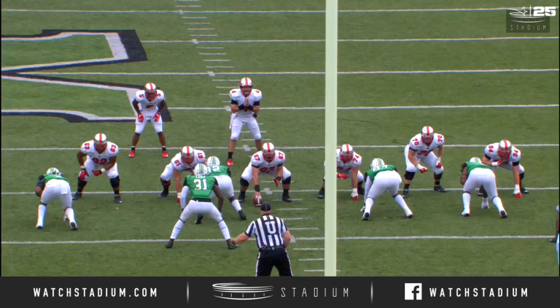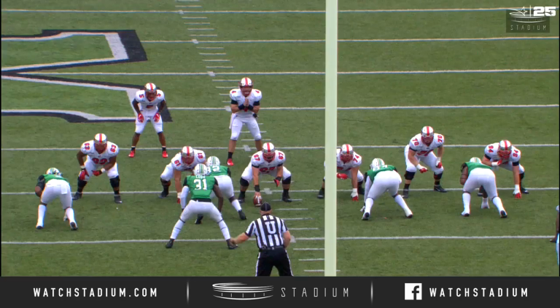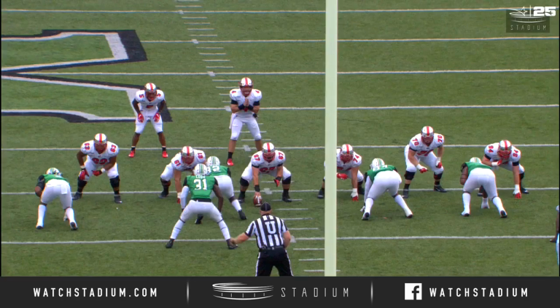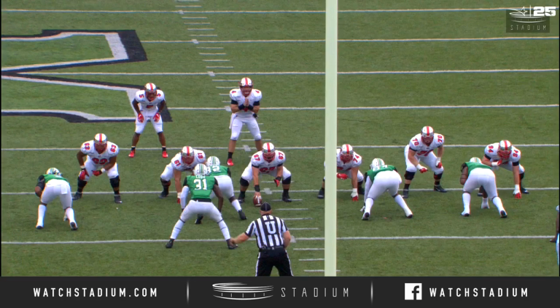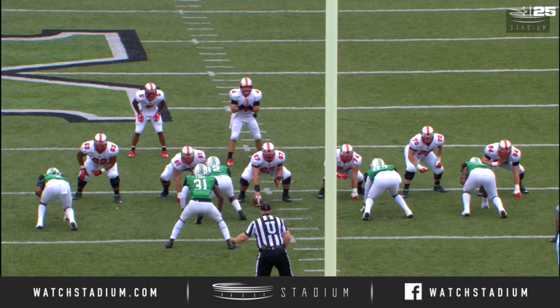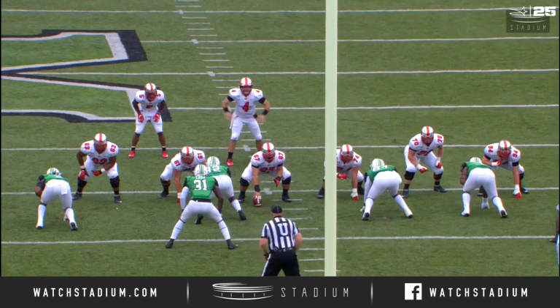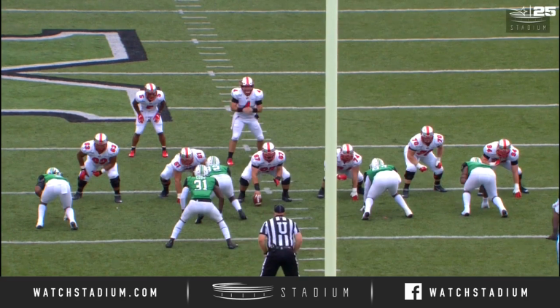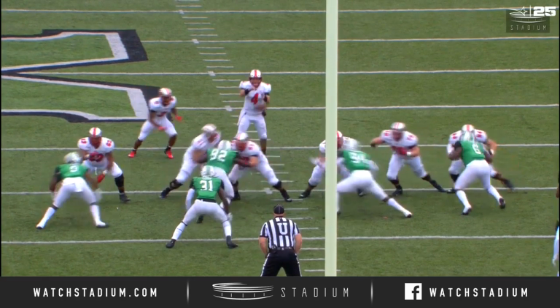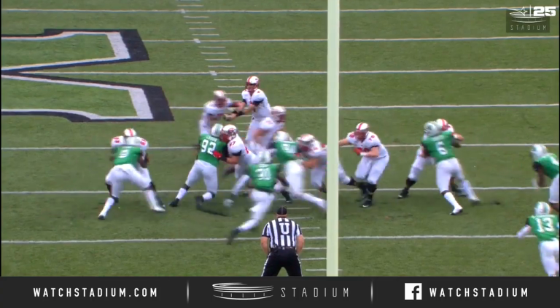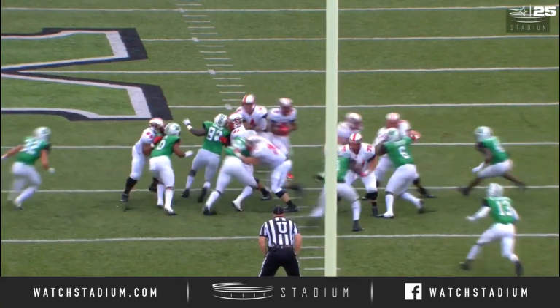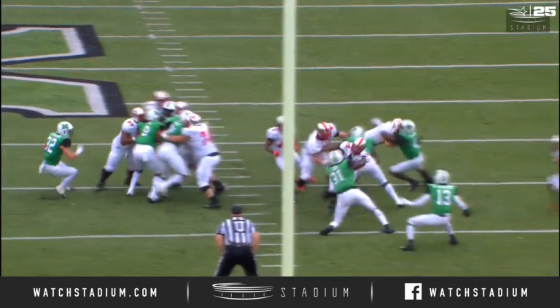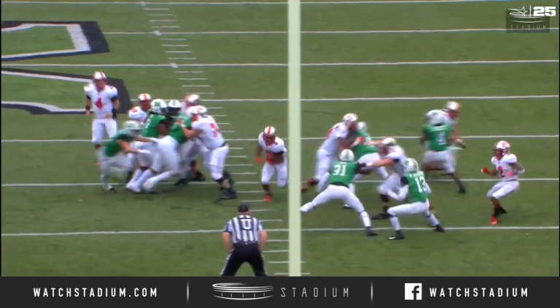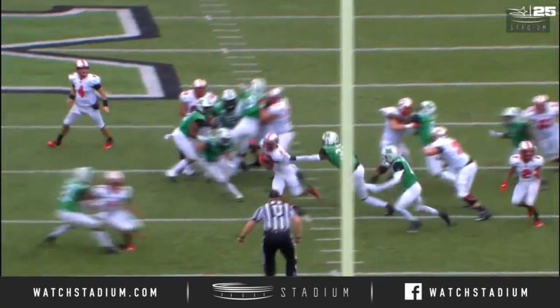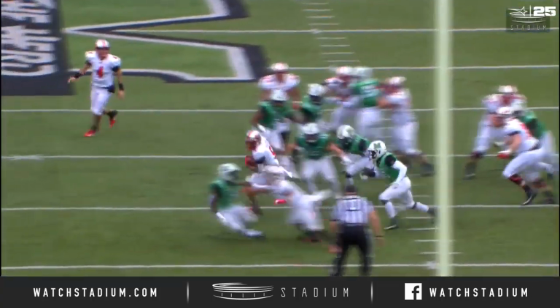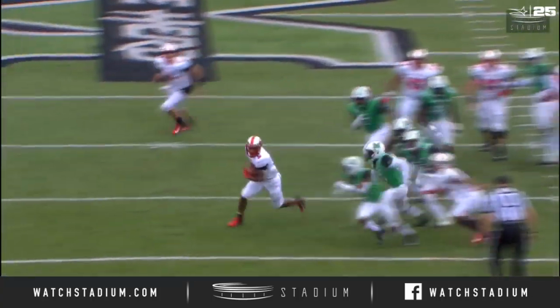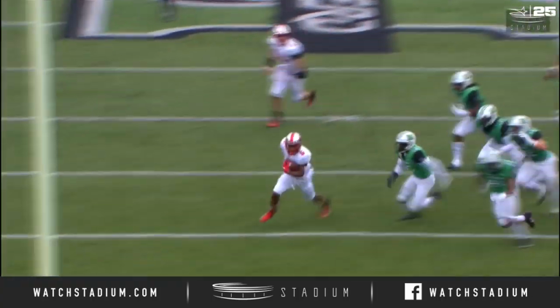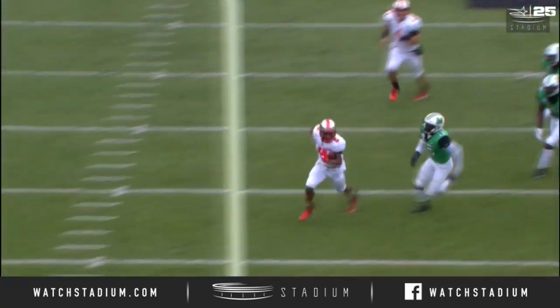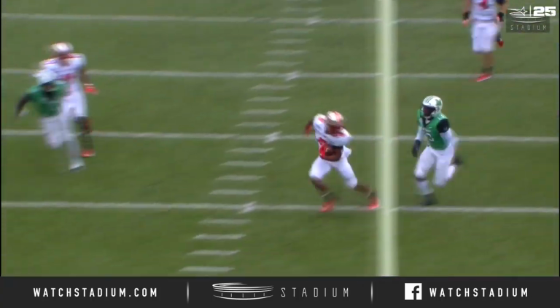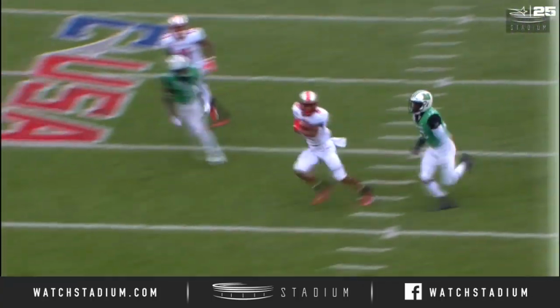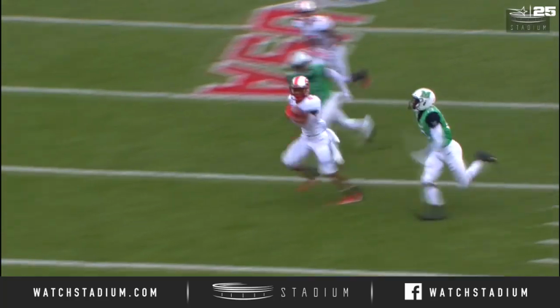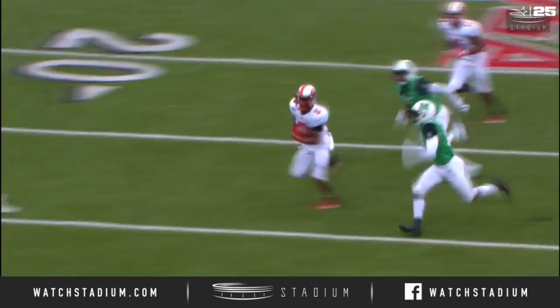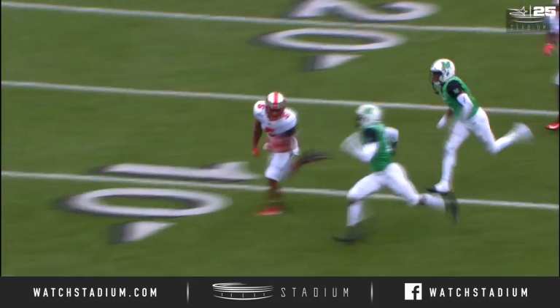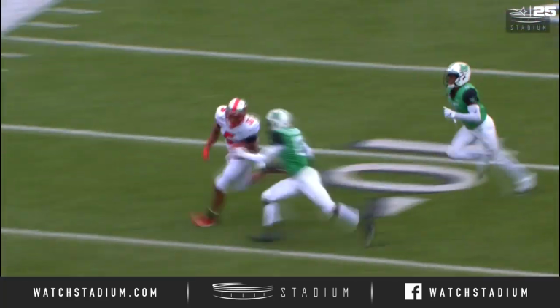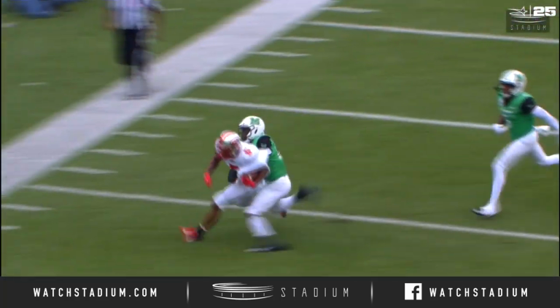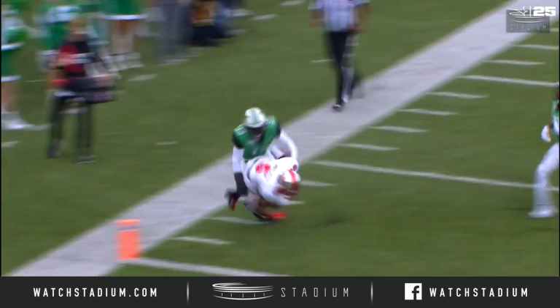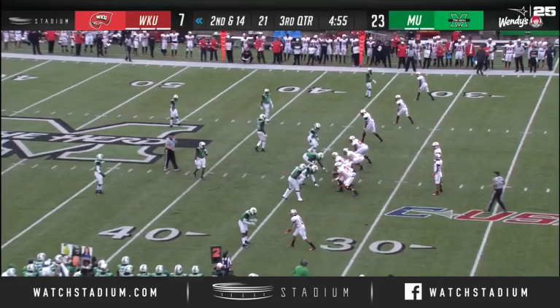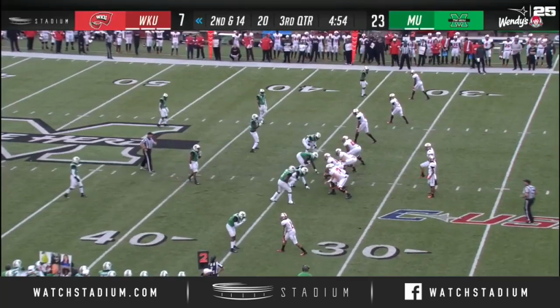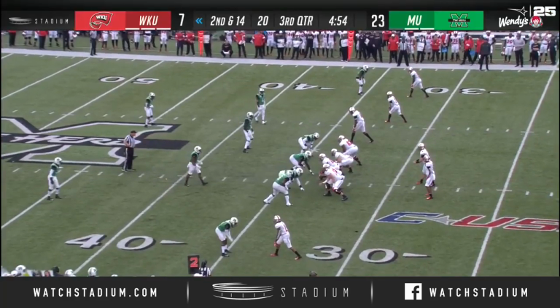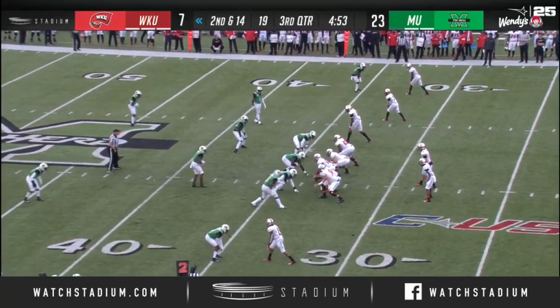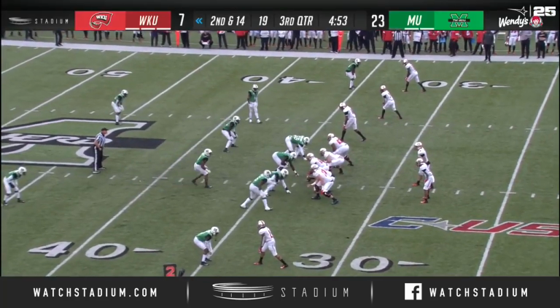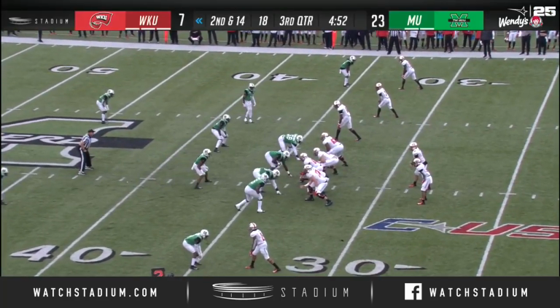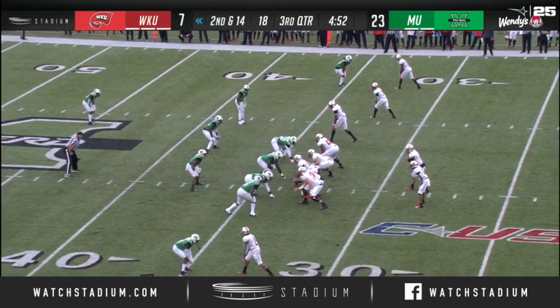That bubble screen gets over the edge. Gage Walker is the man for that — the vision to cut back across the defense. When you have defenders turning their backs in the middle of the field, get him down.